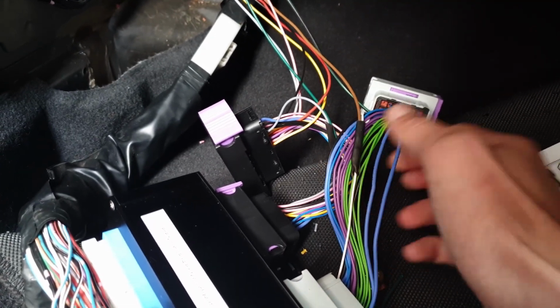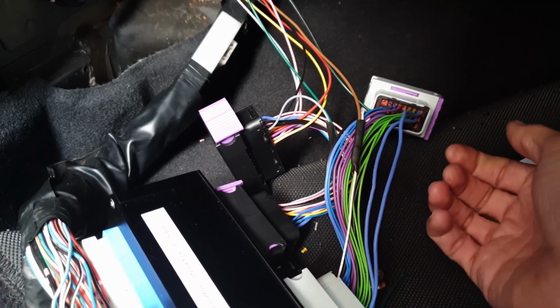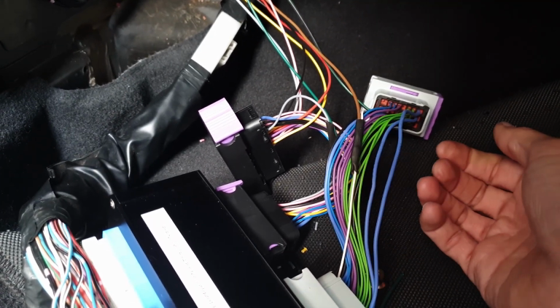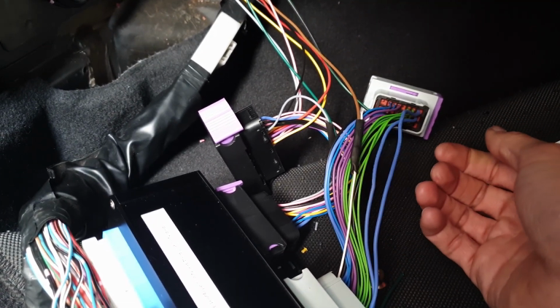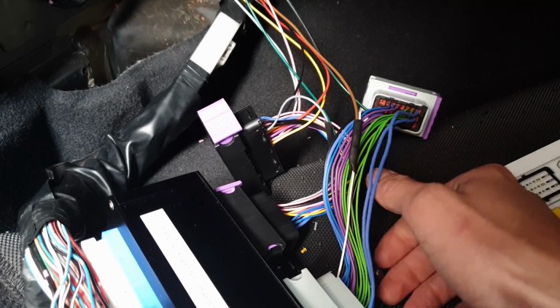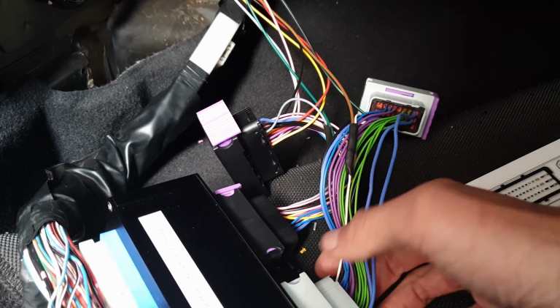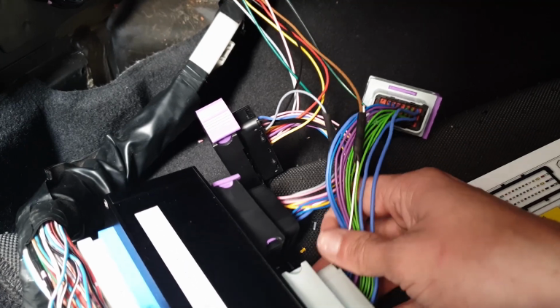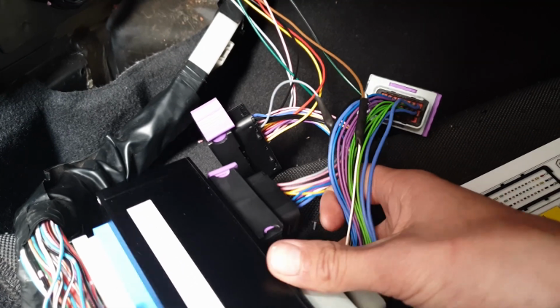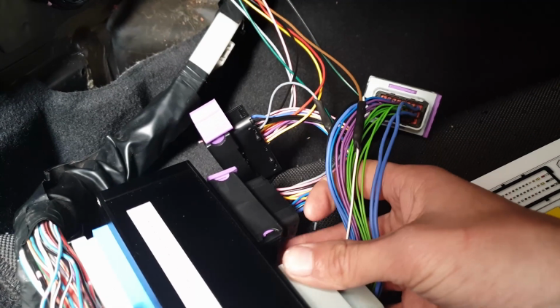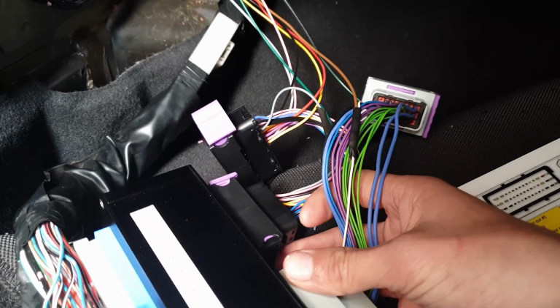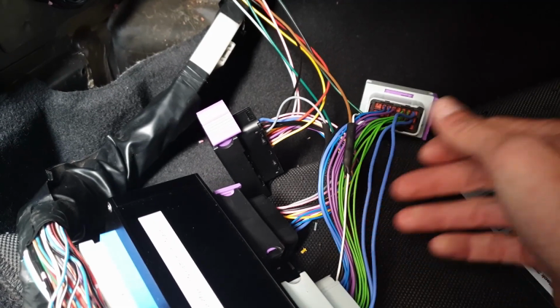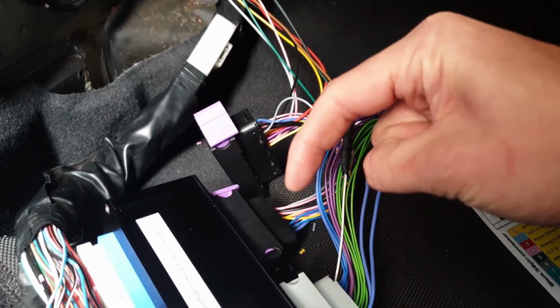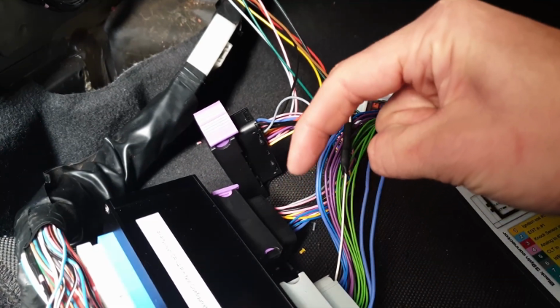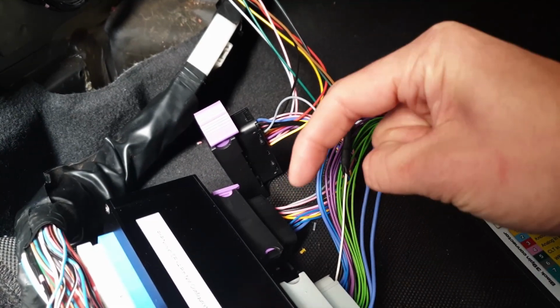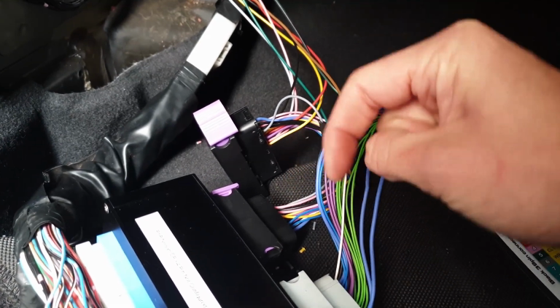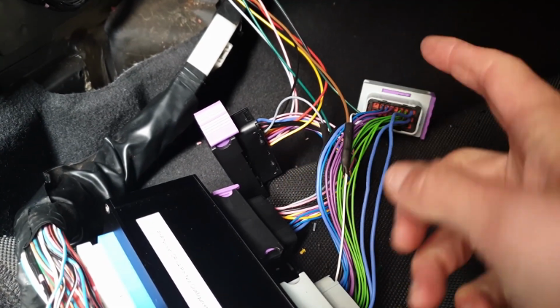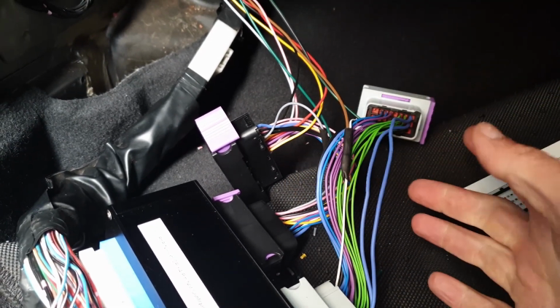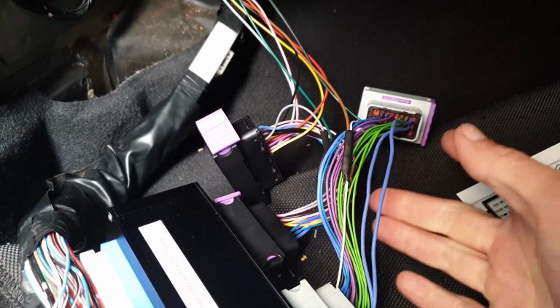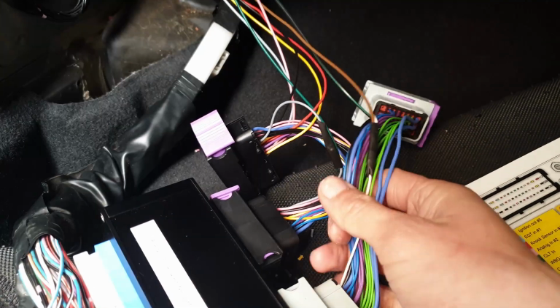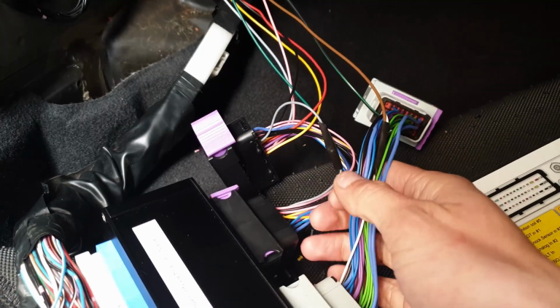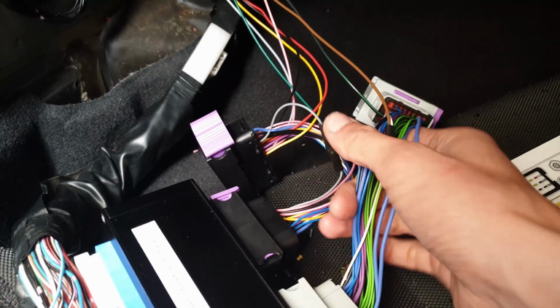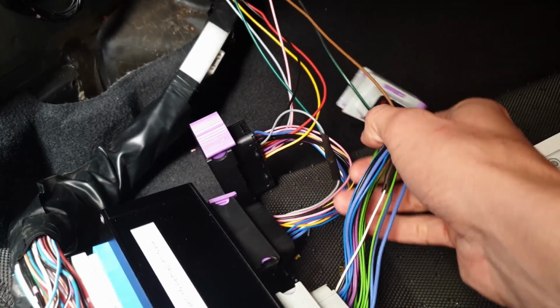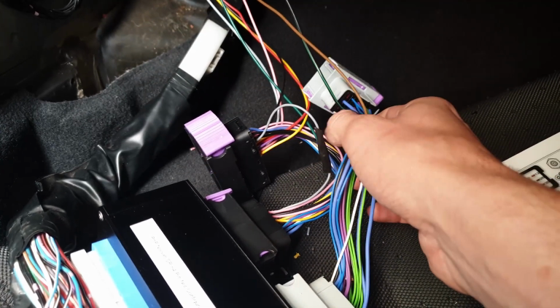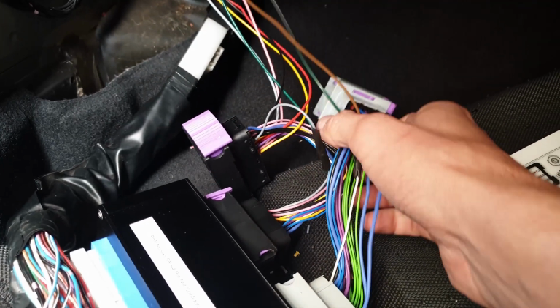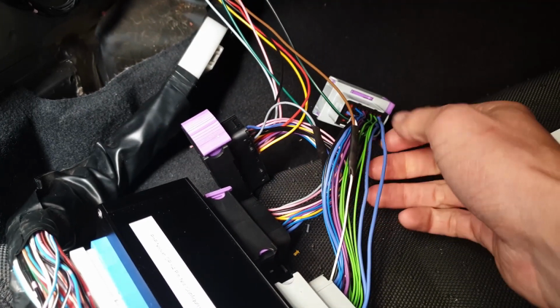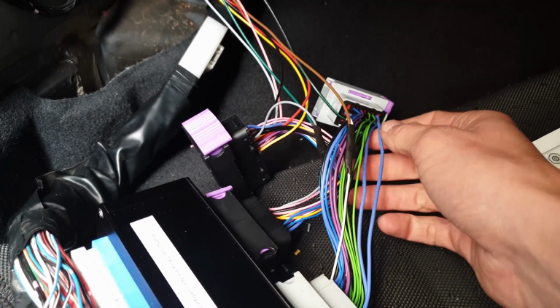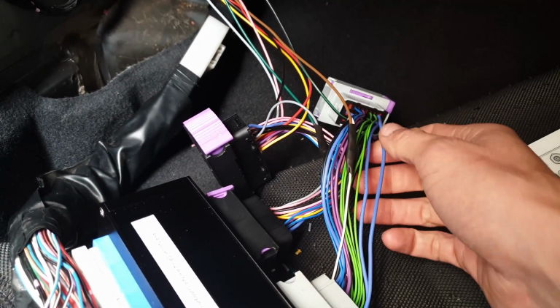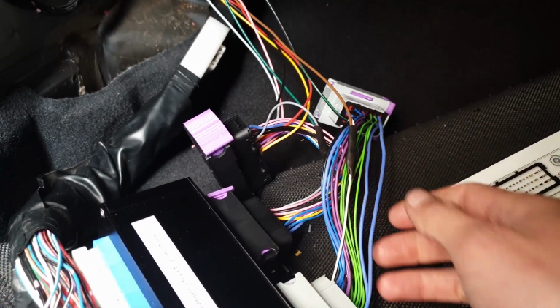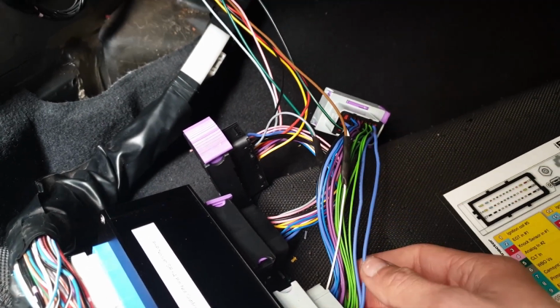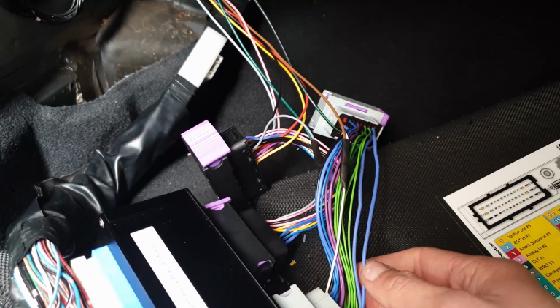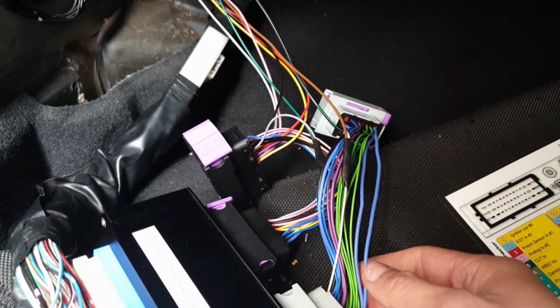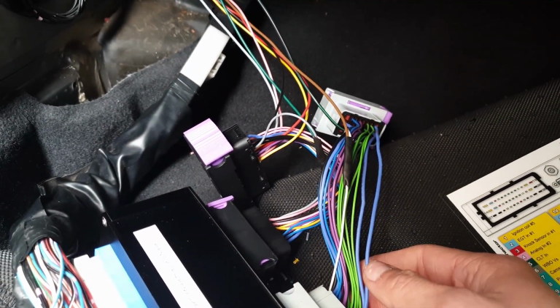I'm going to have to look online and see what other mounting options people are using. If you guys are using a mounting option in an S chassis with the EMU Black, drop me a comment below and let me know what you've done - I'd love to hear from those of you running these in S chassis. That's pretty much it for the footwell.